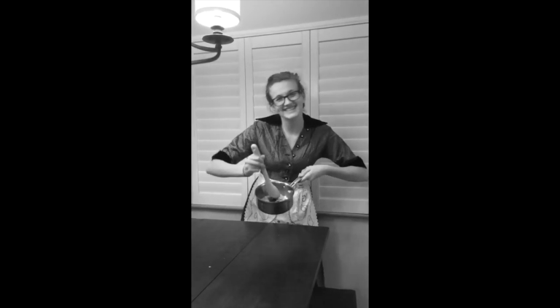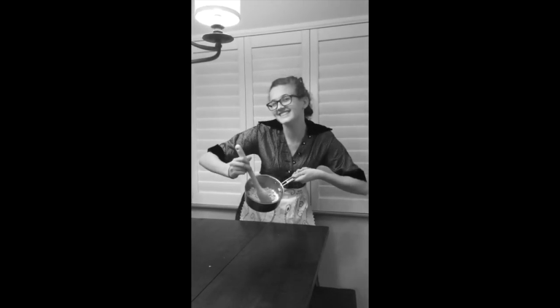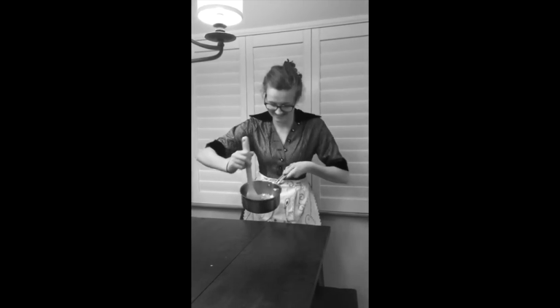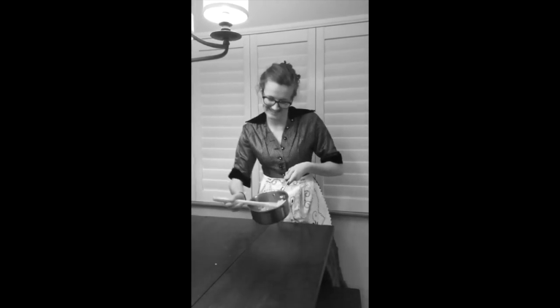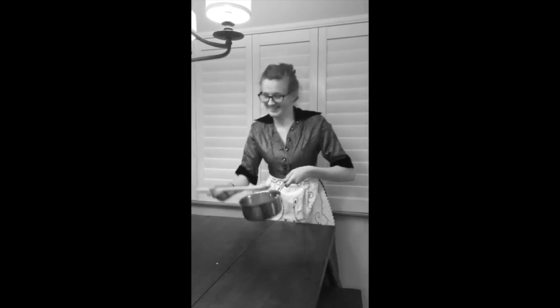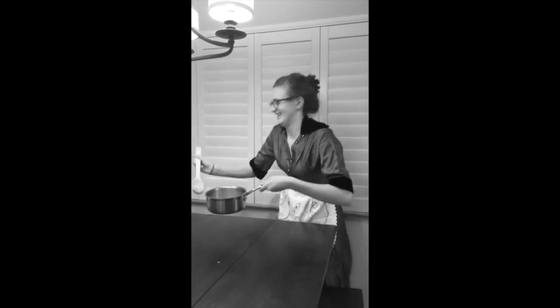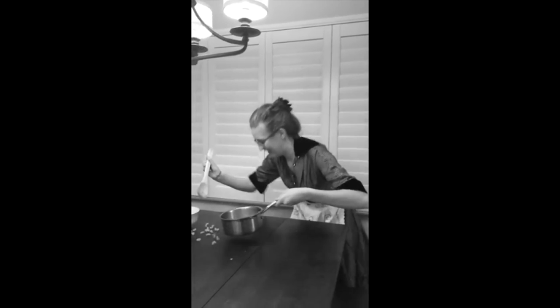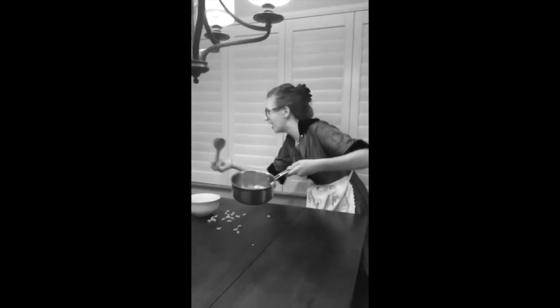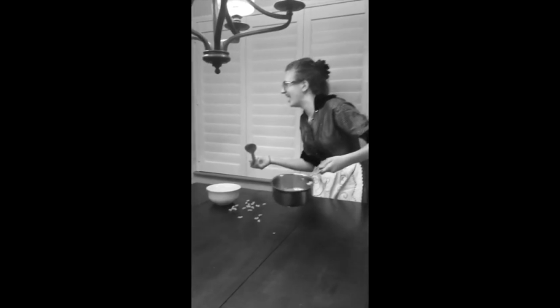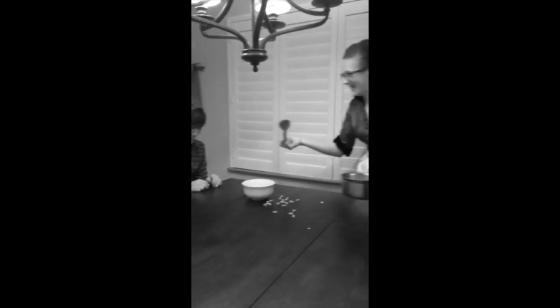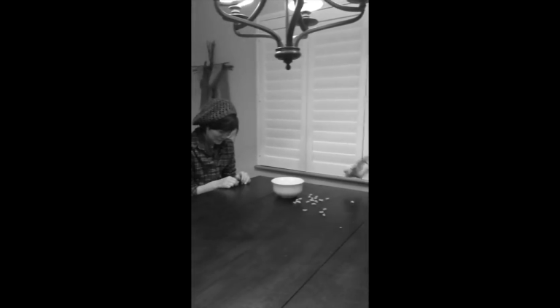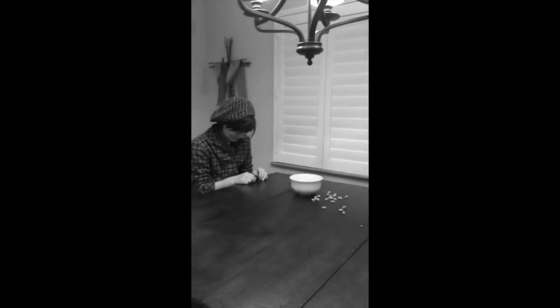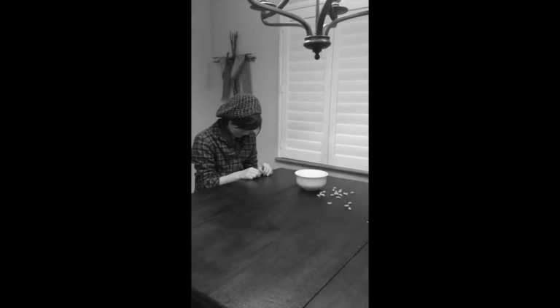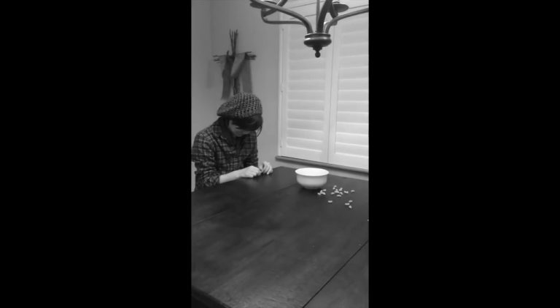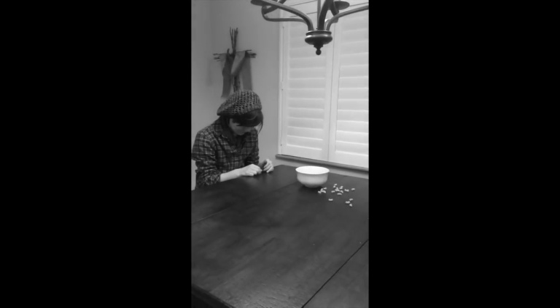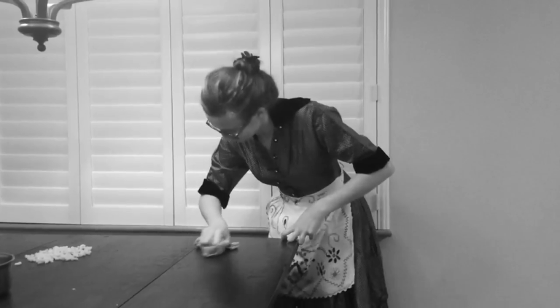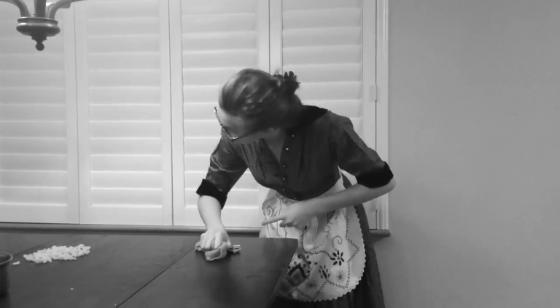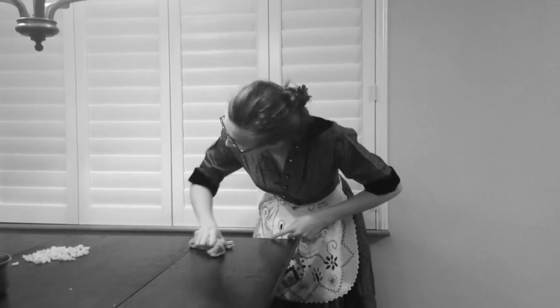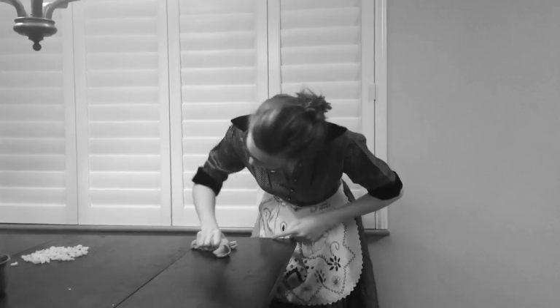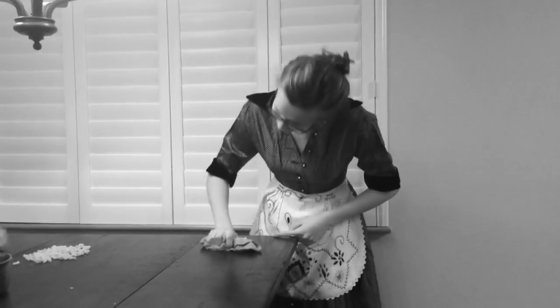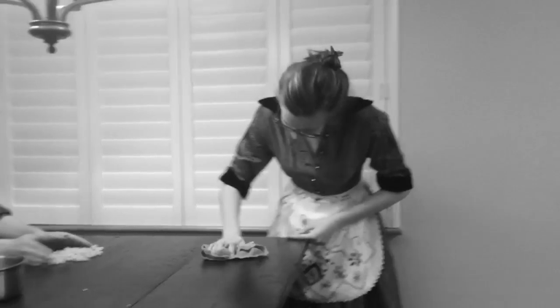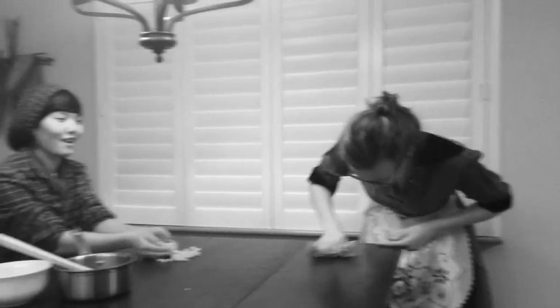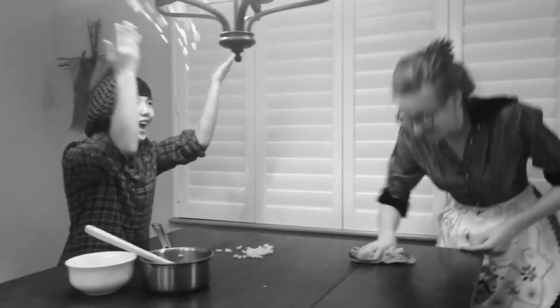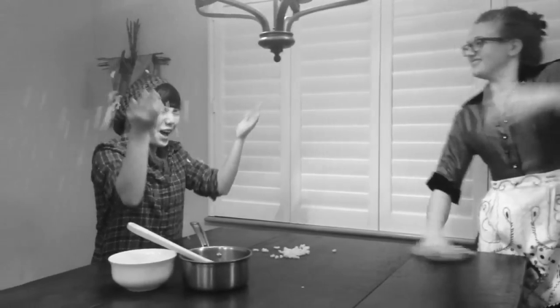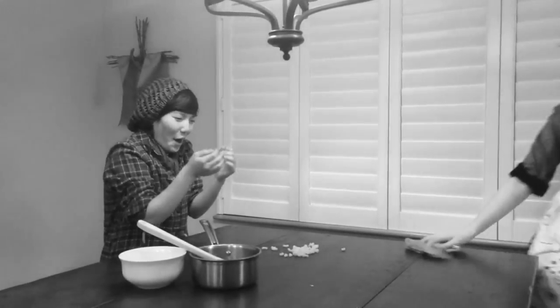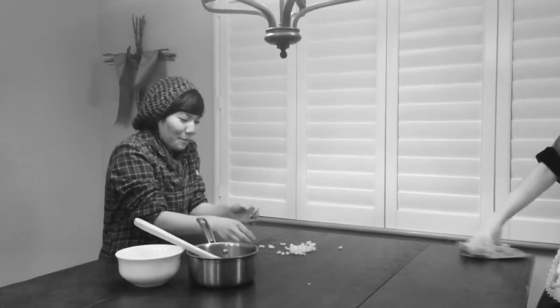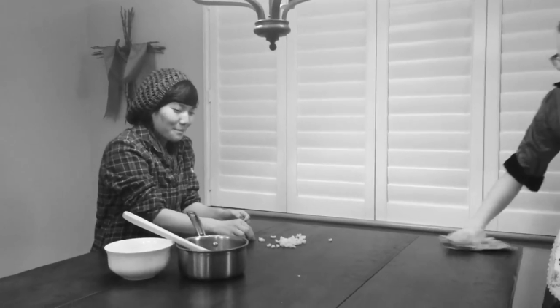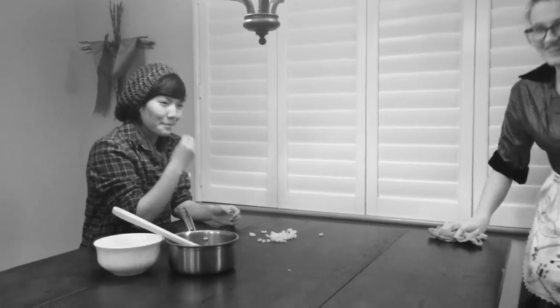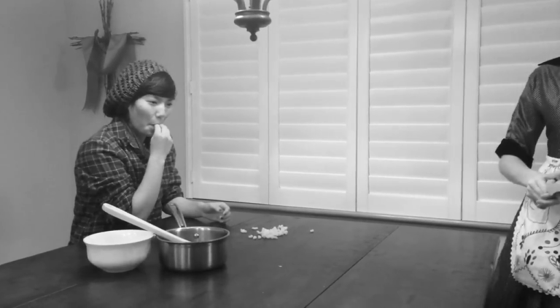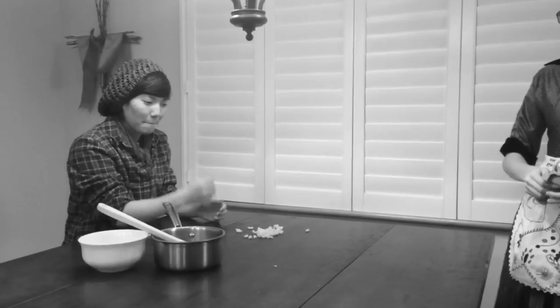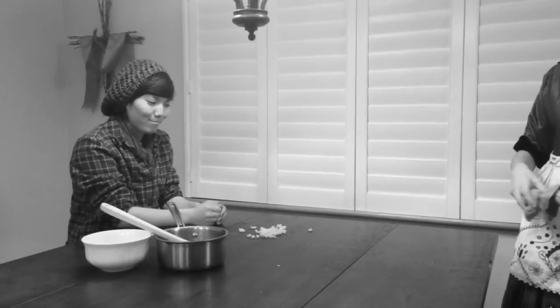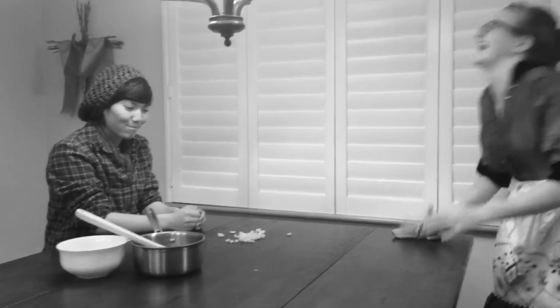Cooking for your adorably patriotic, all-American family can be great fun, but what about the cleanup? Any mother with a little boy will tell you how messy children and fathers can be.